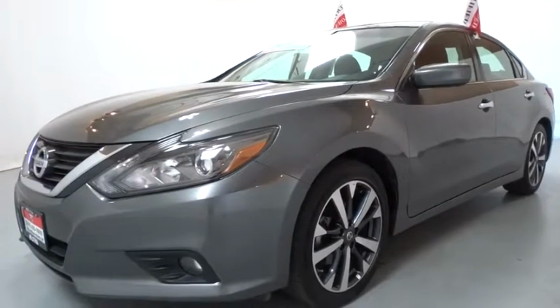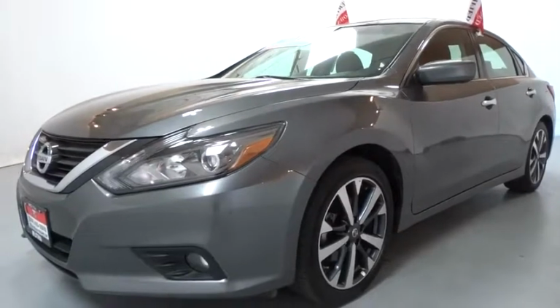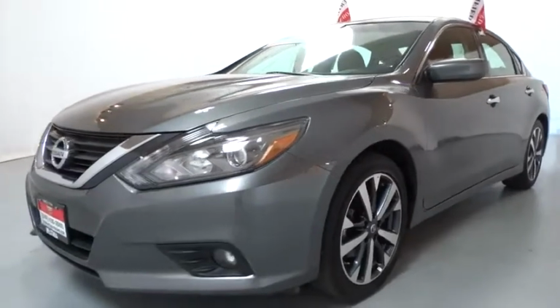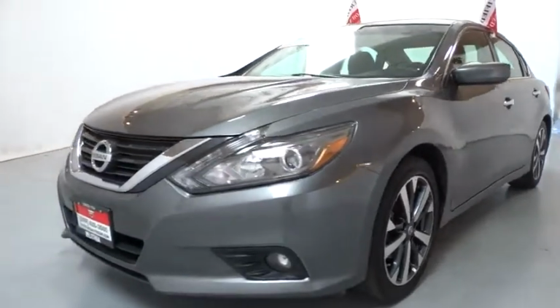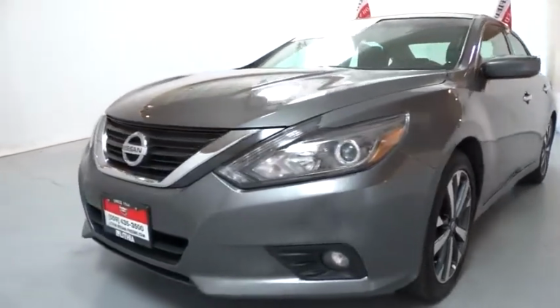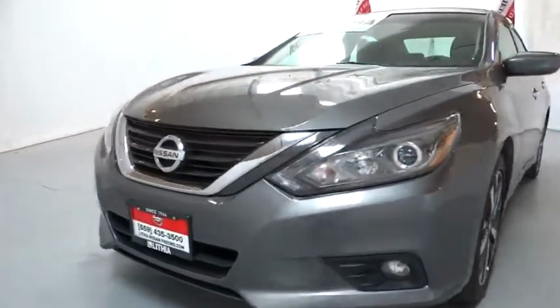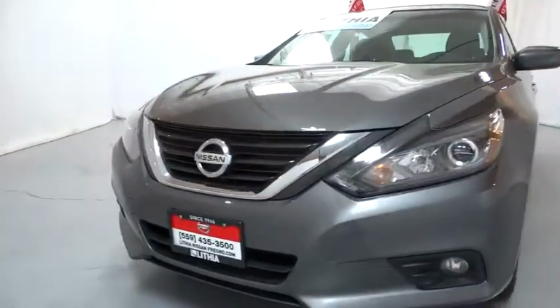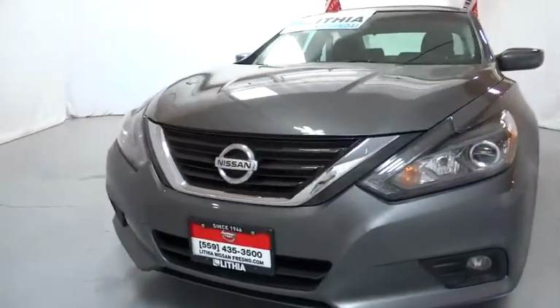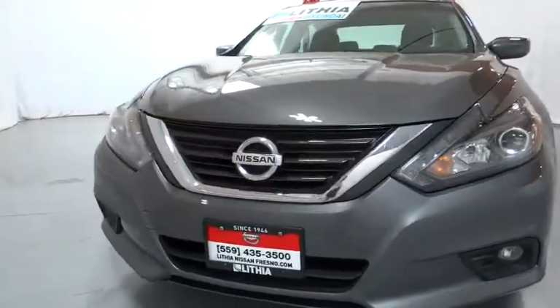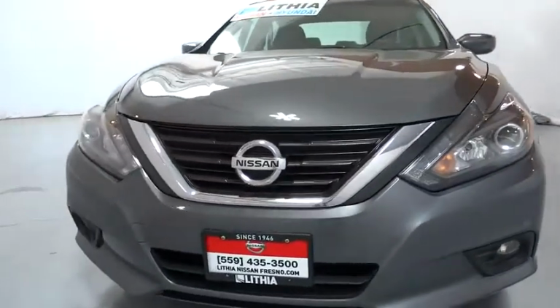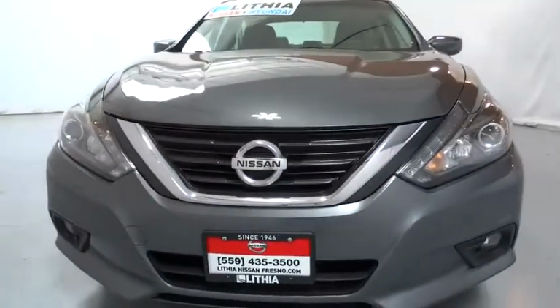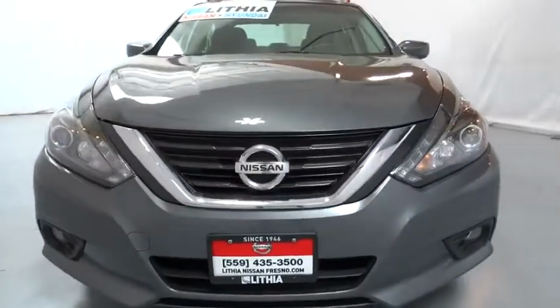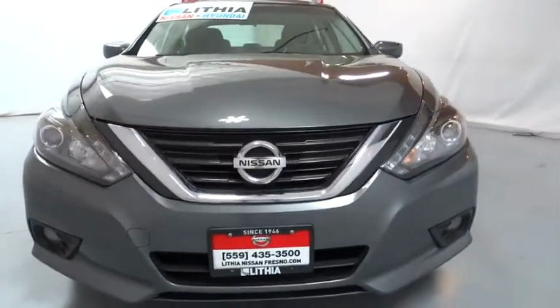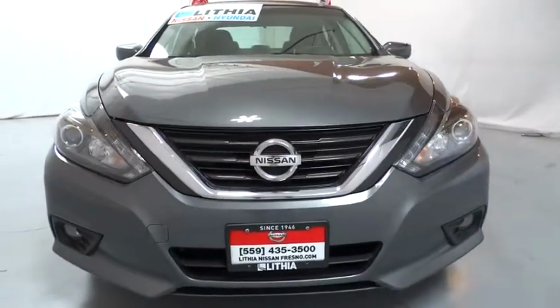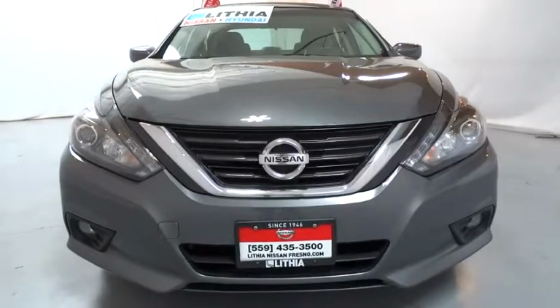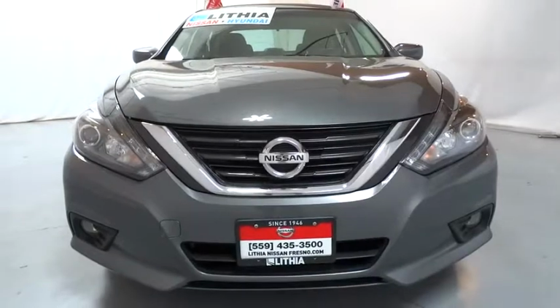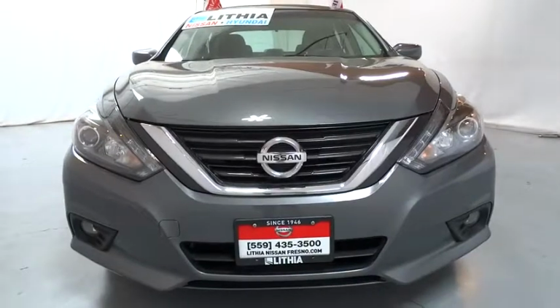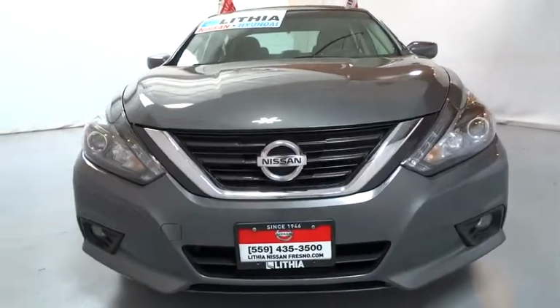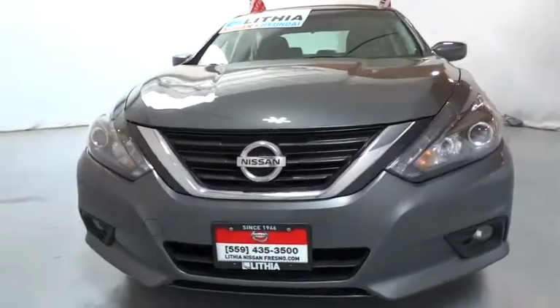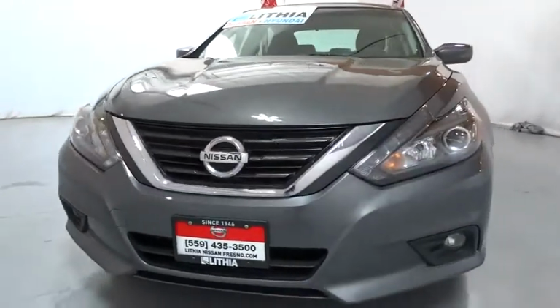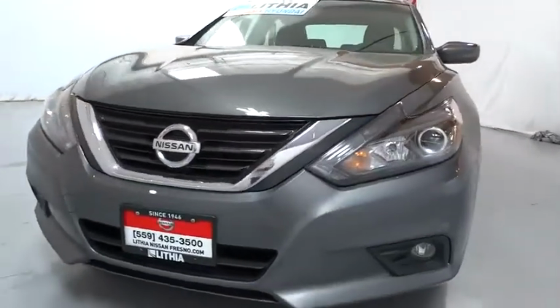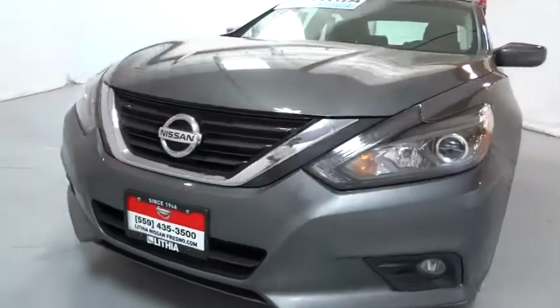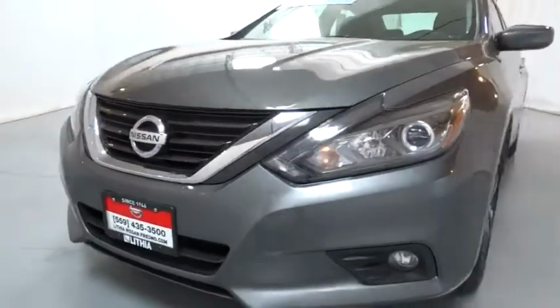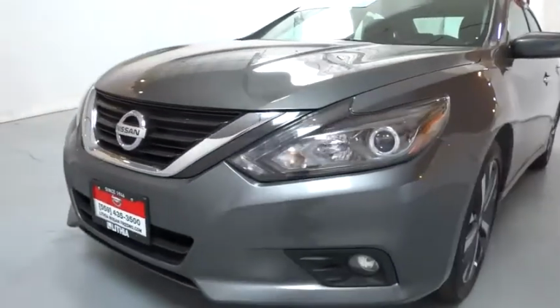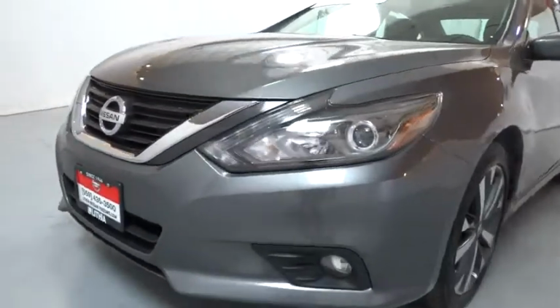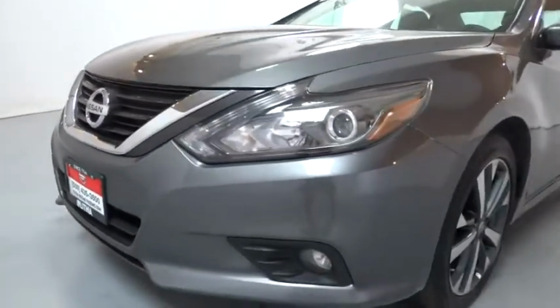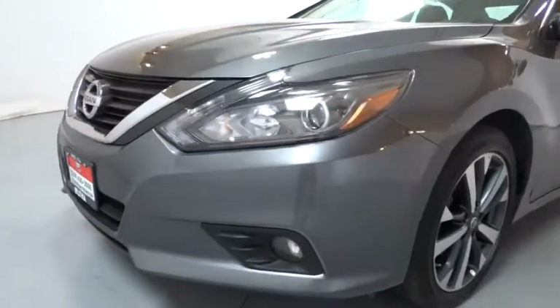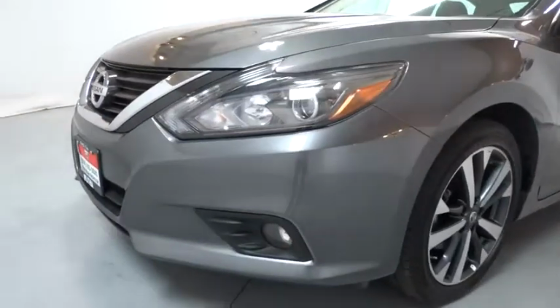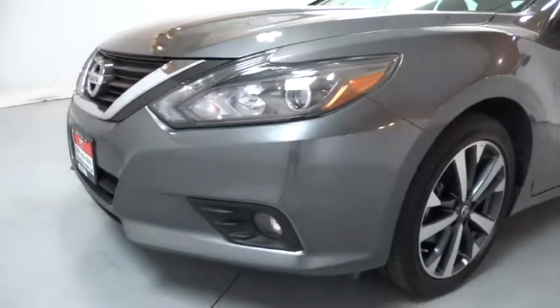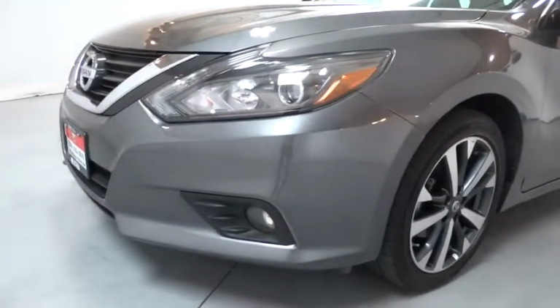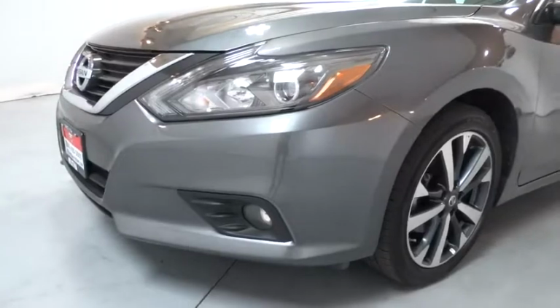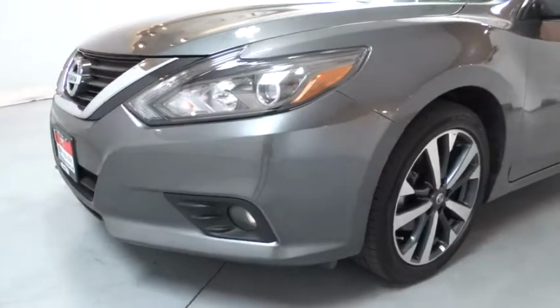Aluminum wheels, keyless start, rear defrost, auto-off headlights, AM-FM stereo radio, front-wheel drive, side-head airbag, power windows, fog lamps.